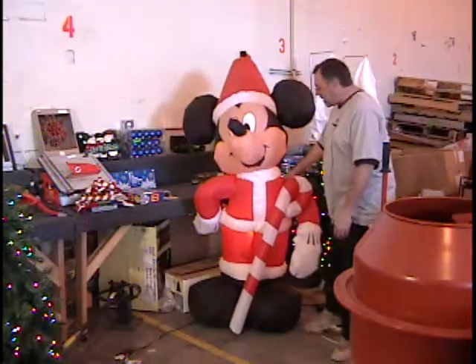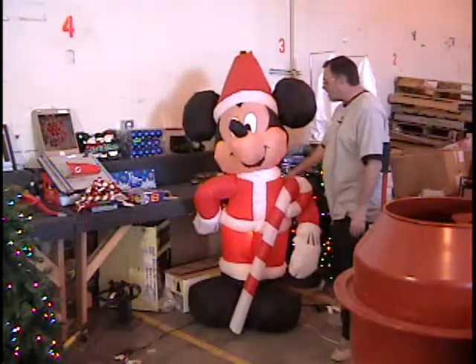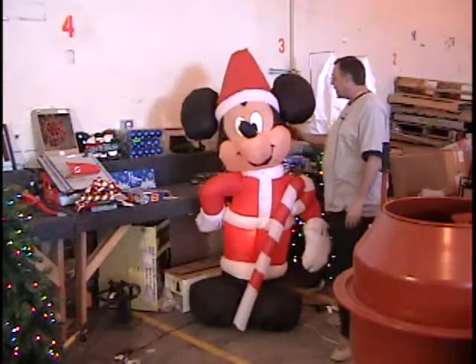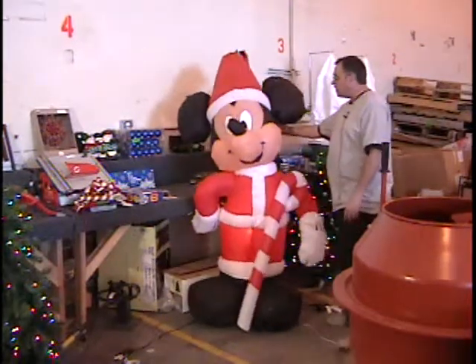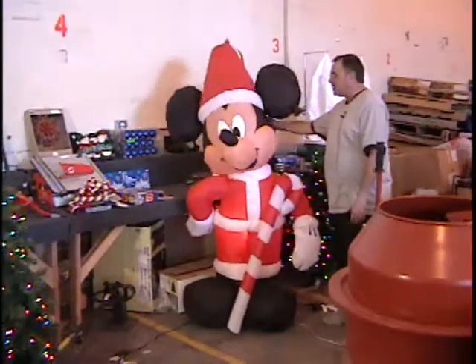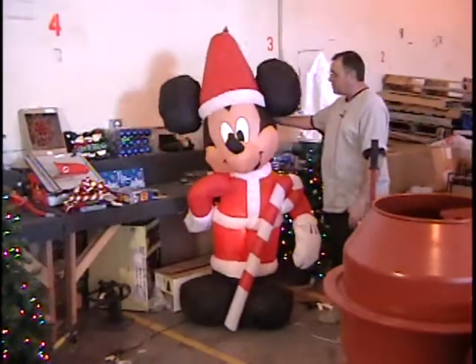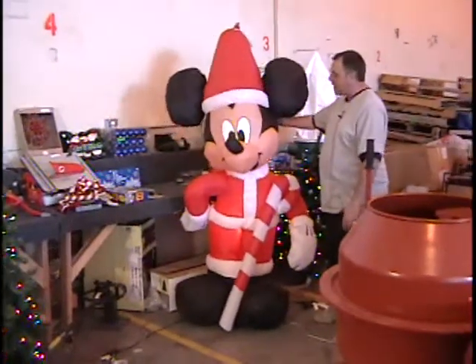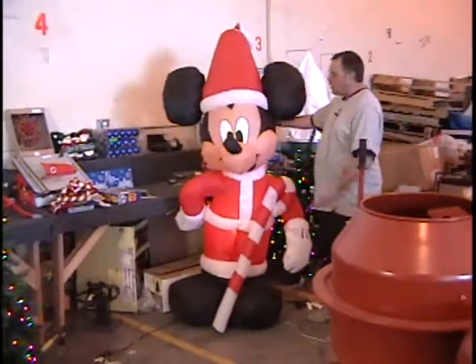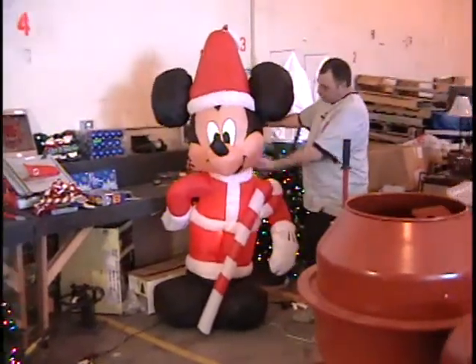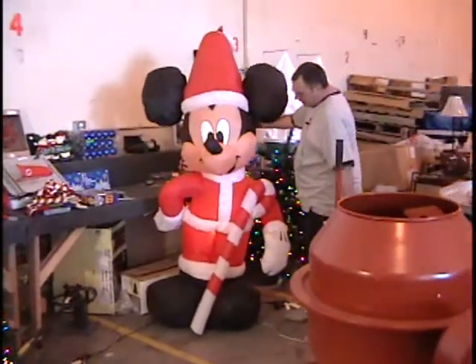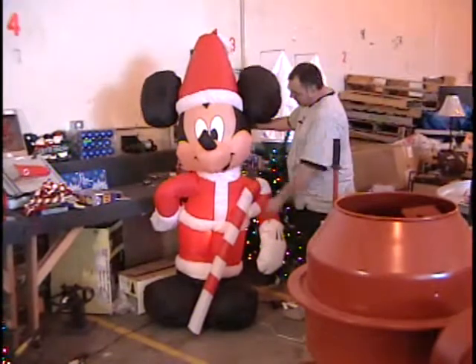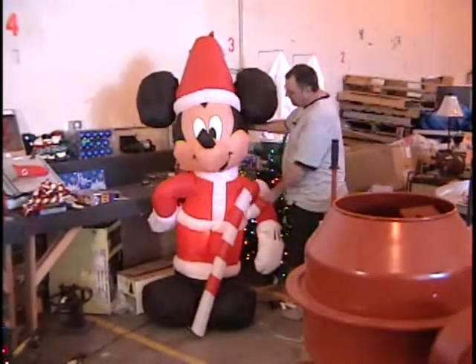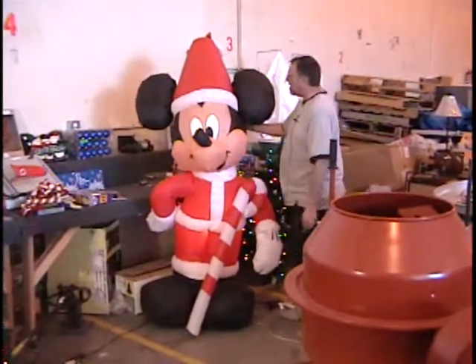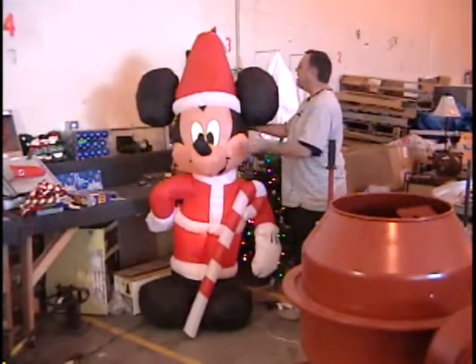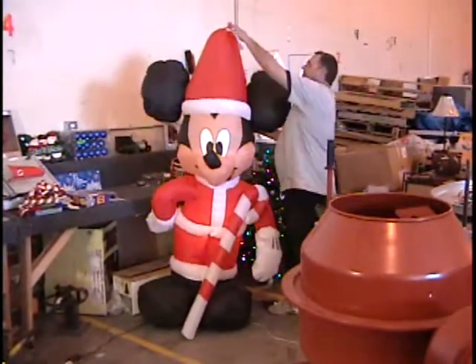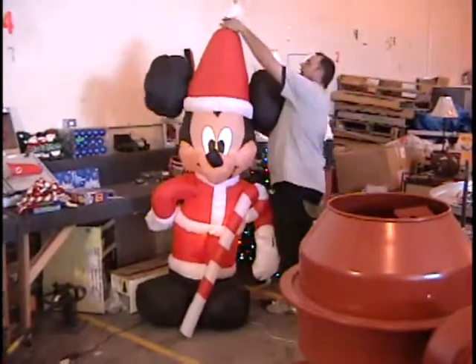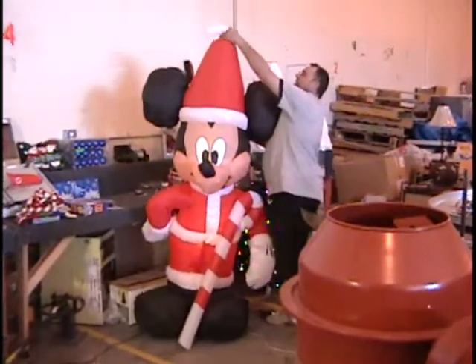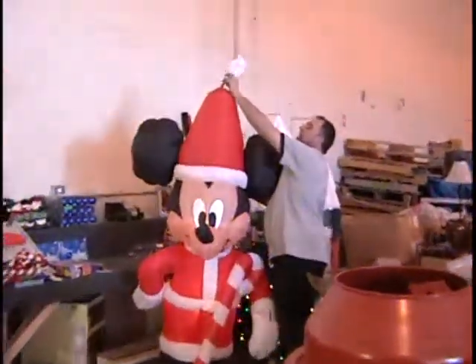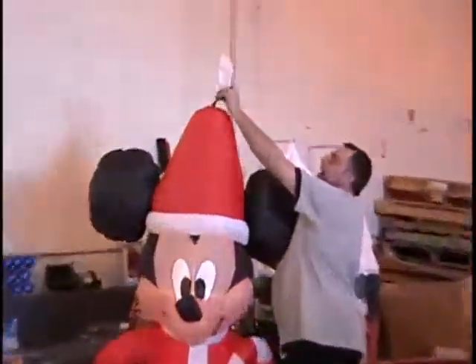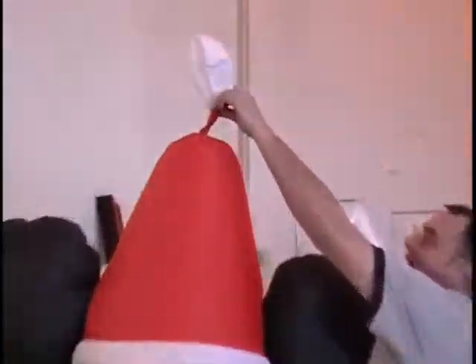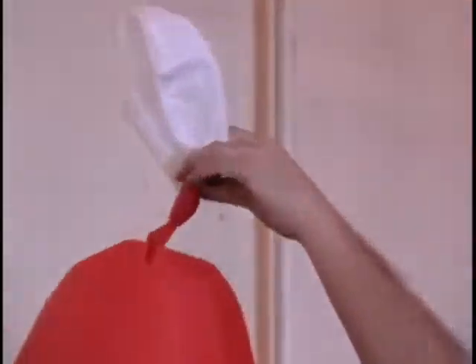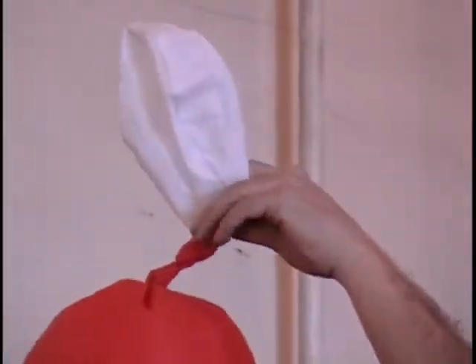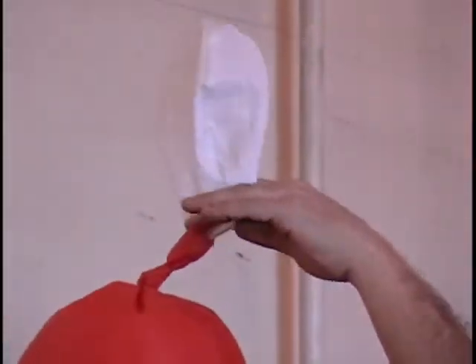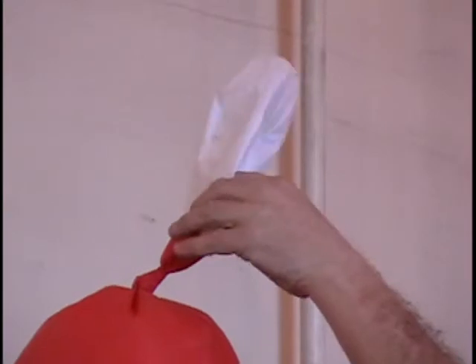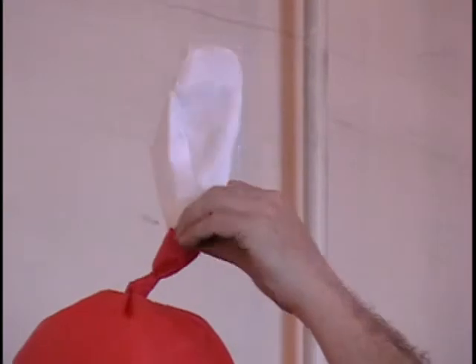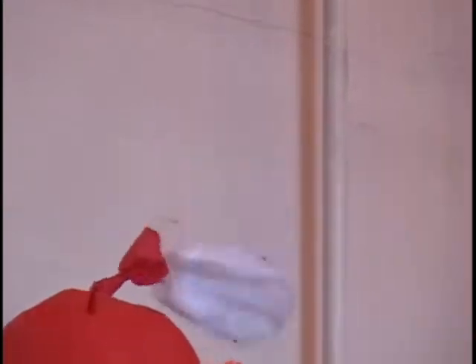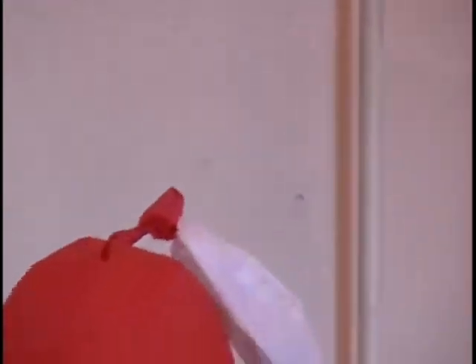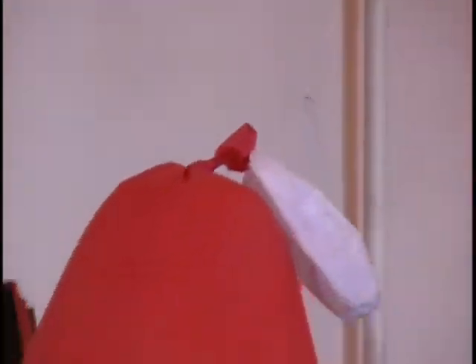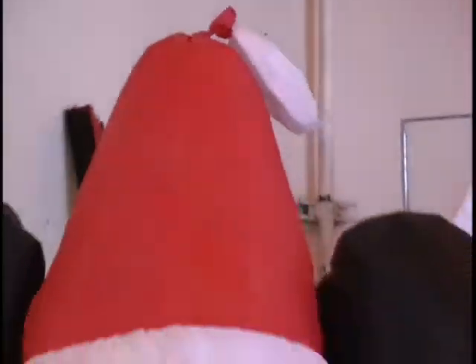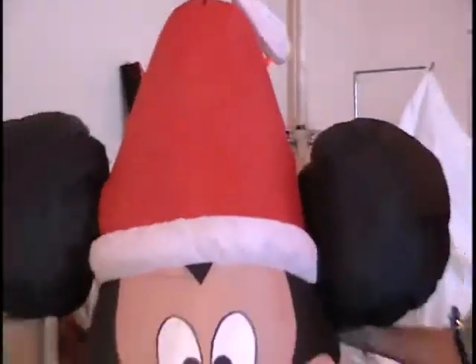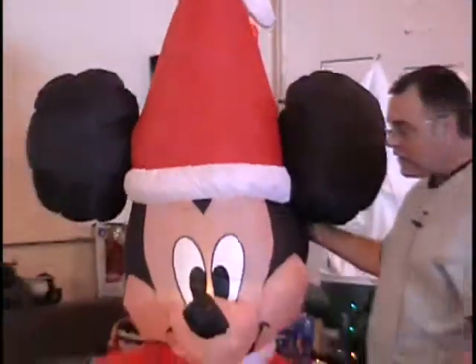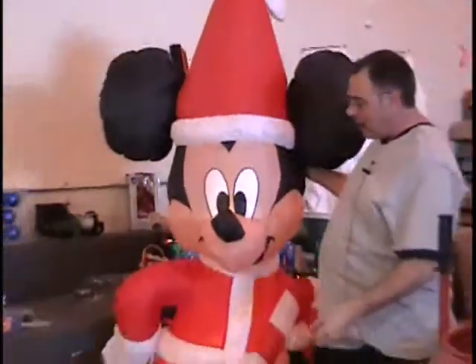The next item is a six foot tall inflatable Mickey Mouse. He's dressed like Santa with a candy cane. This one has a leak in the hat so we tied a knot in it — you can take a needle and thread and stitch it up. These retail for $50.